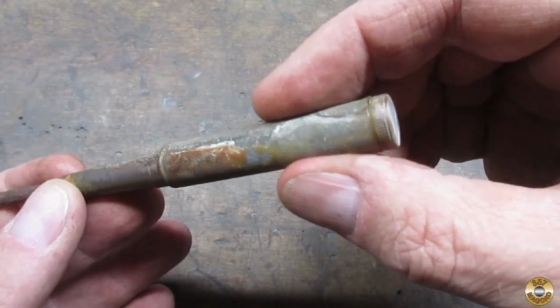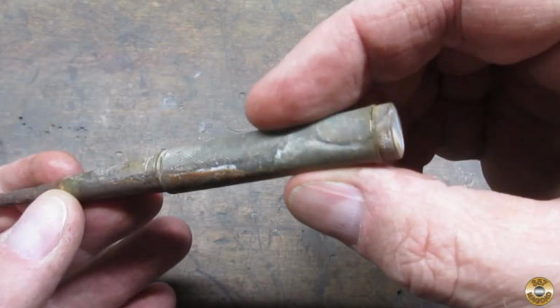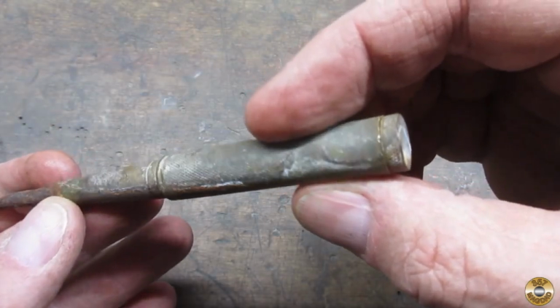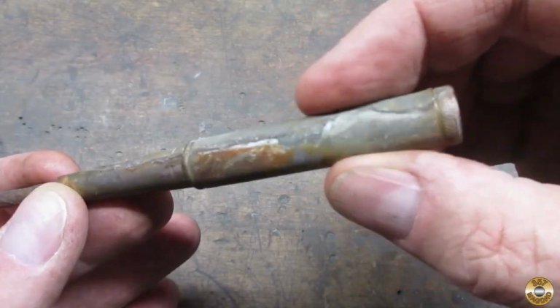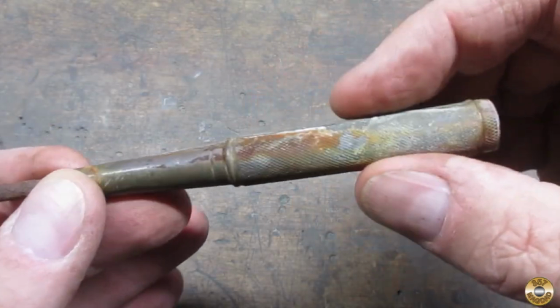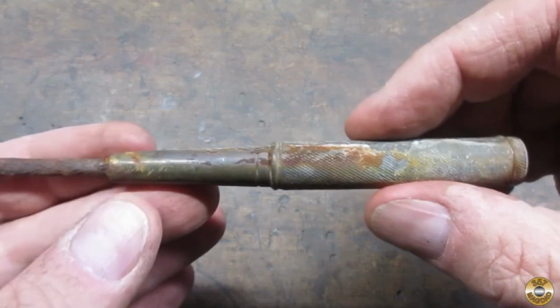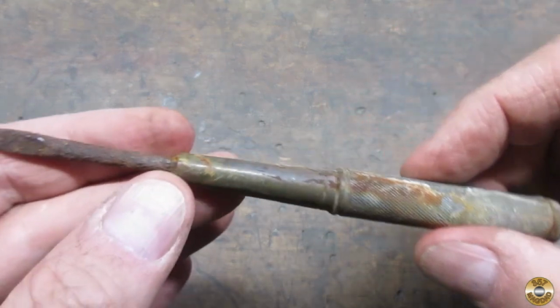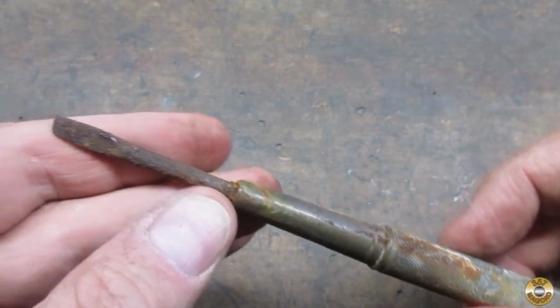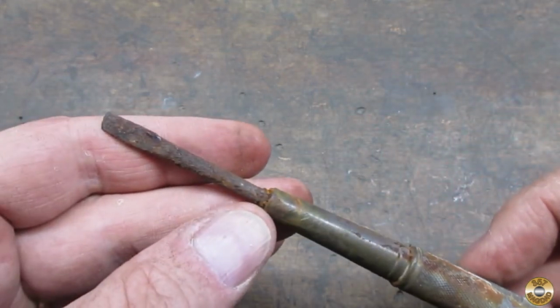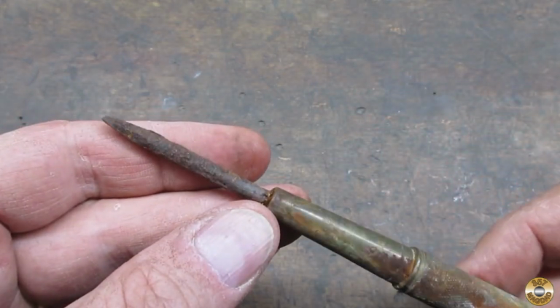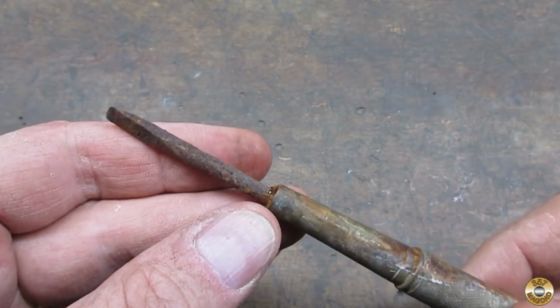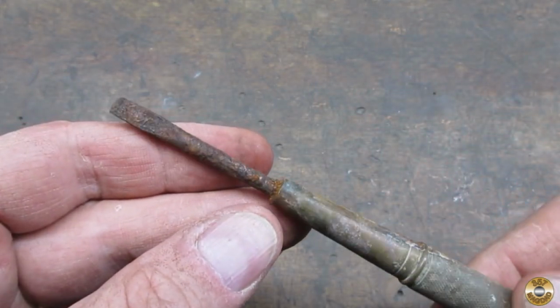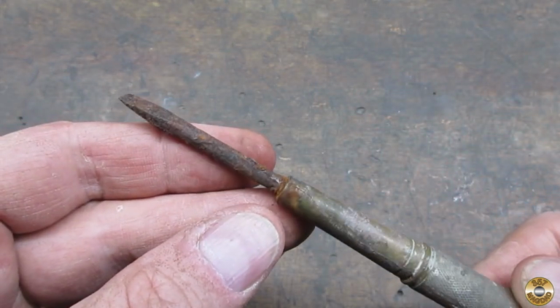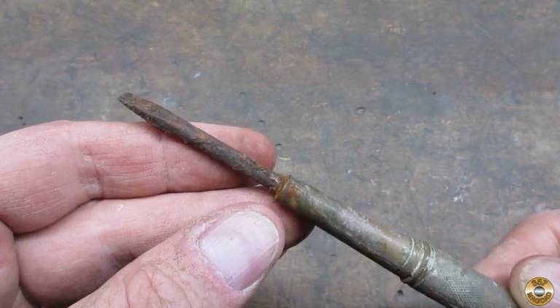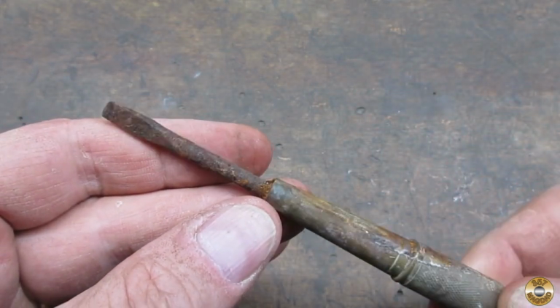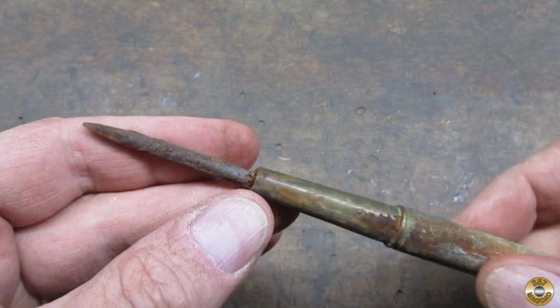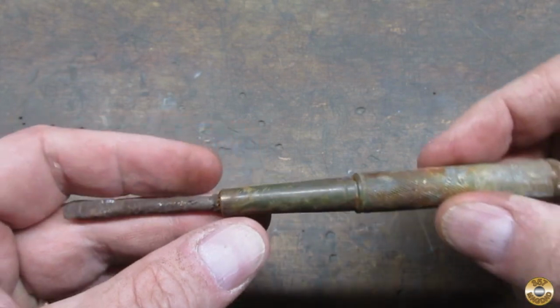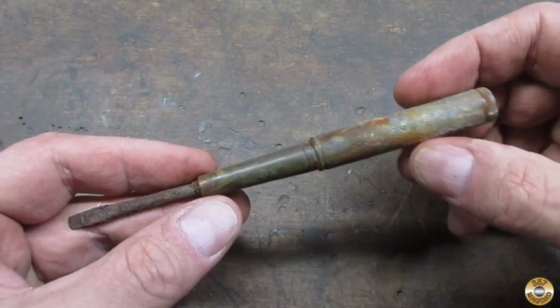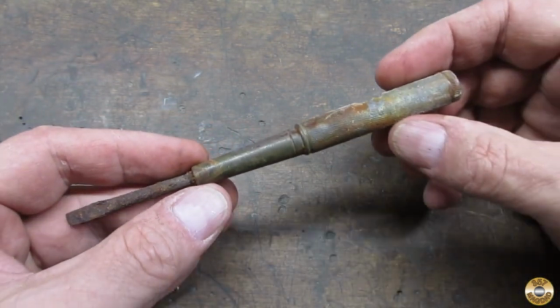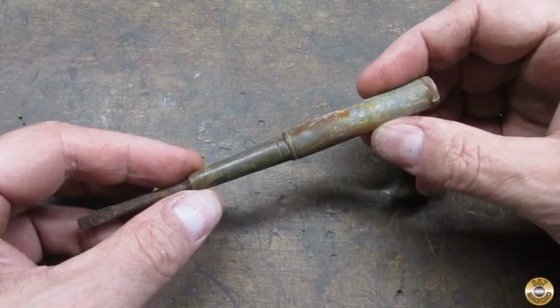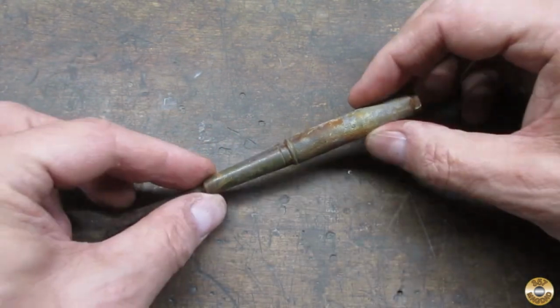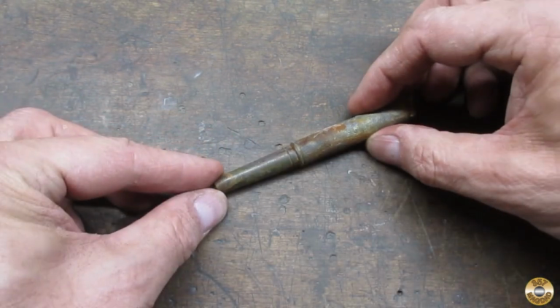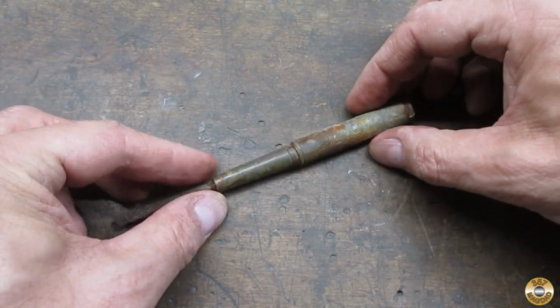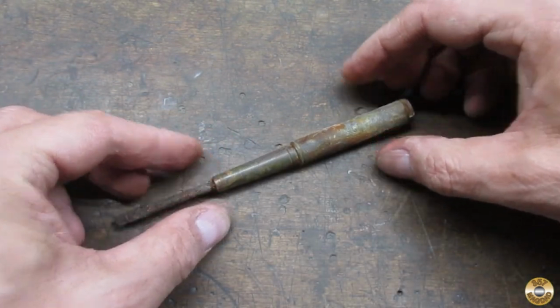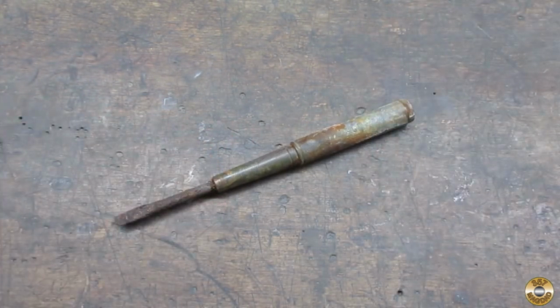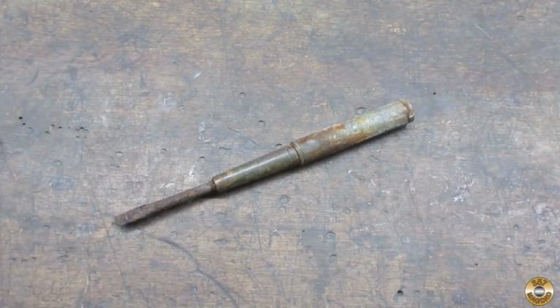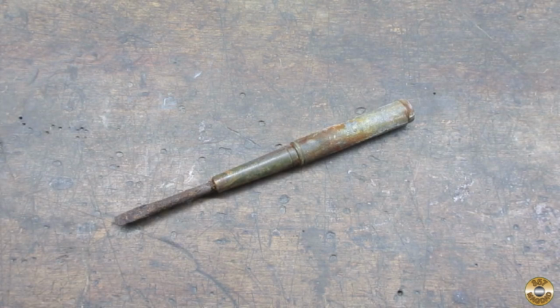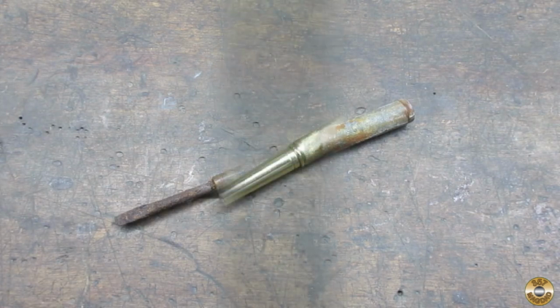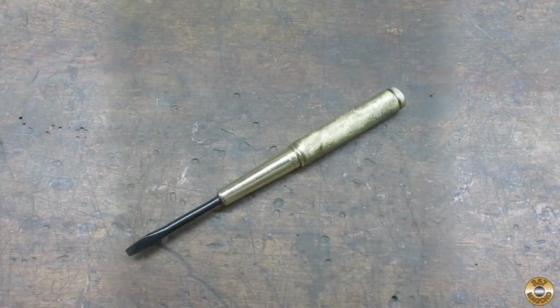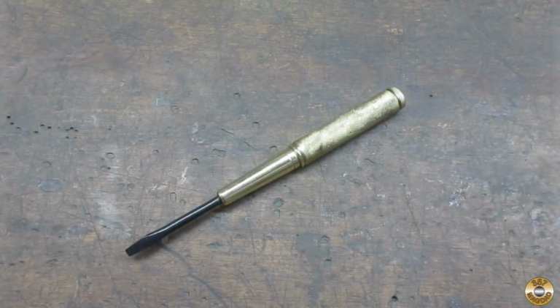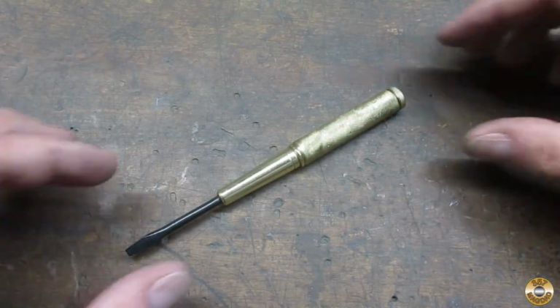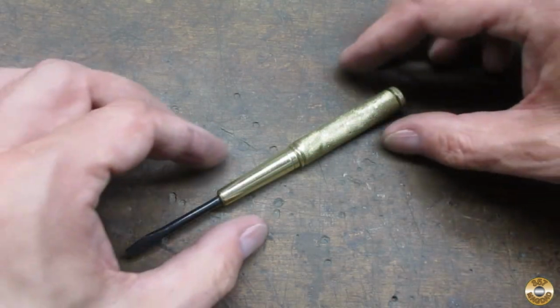Let me take you back to what this nesting screwdriver looked like when I brought it home from the yard sale. And here it is now.